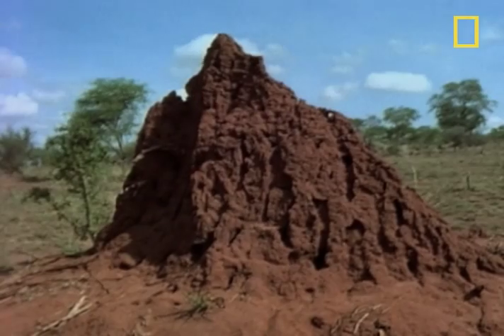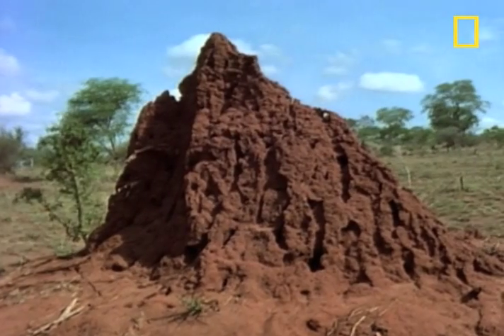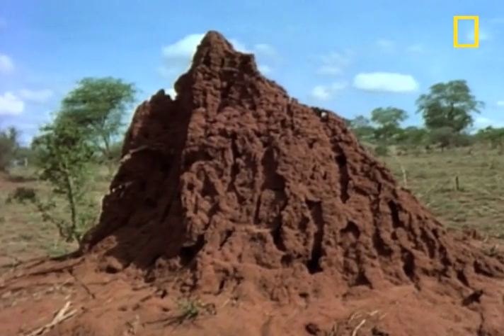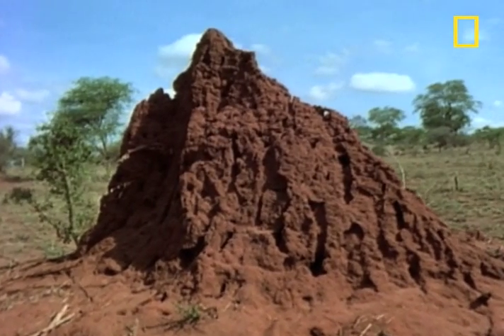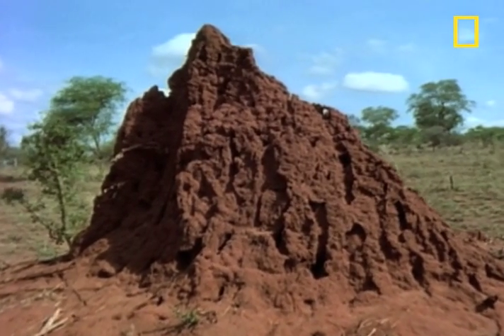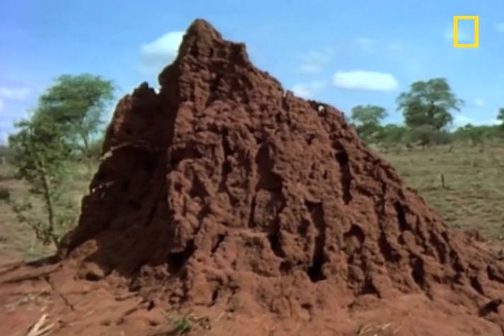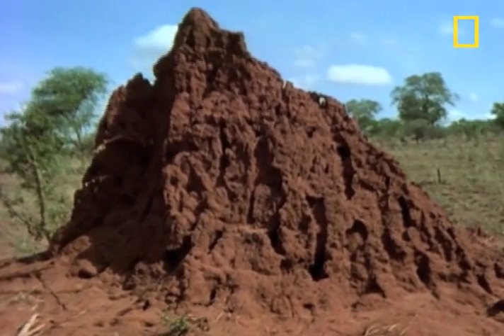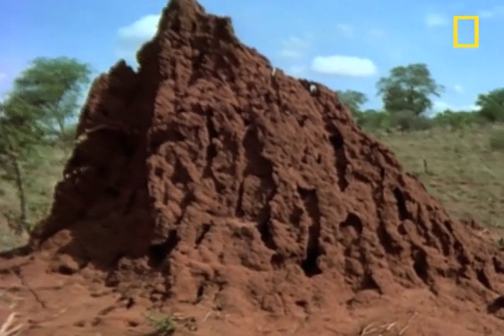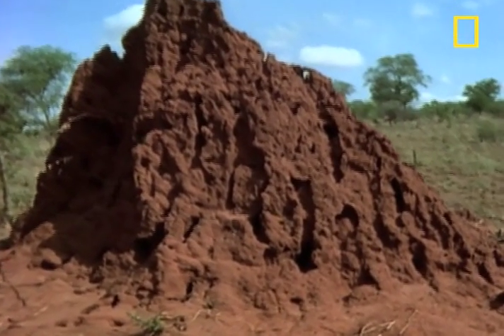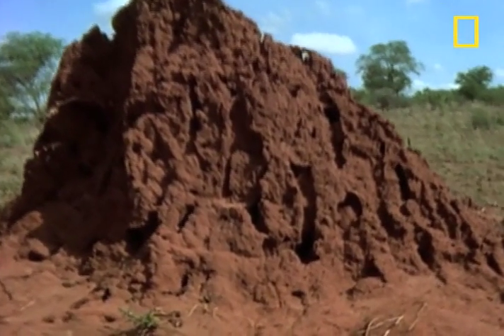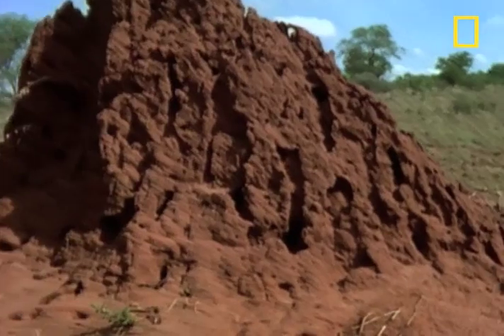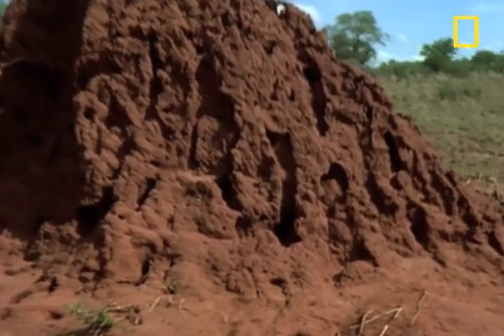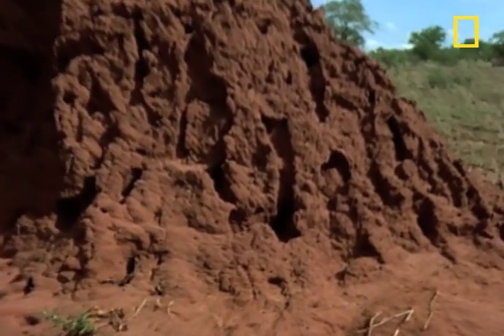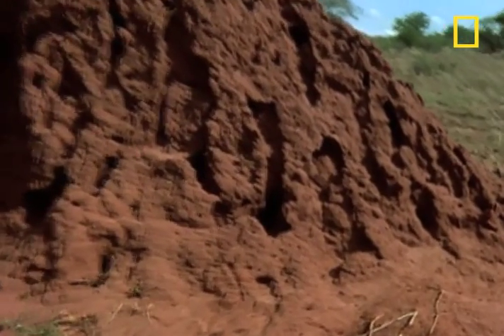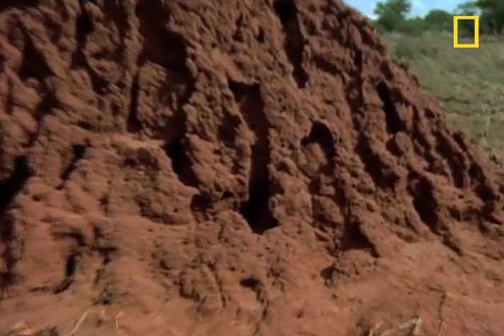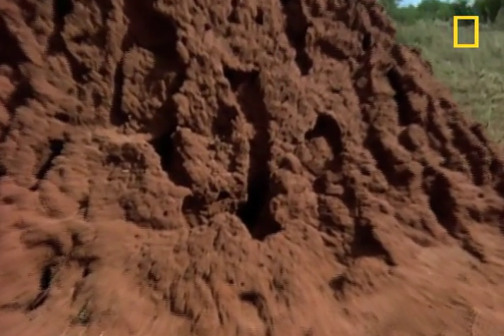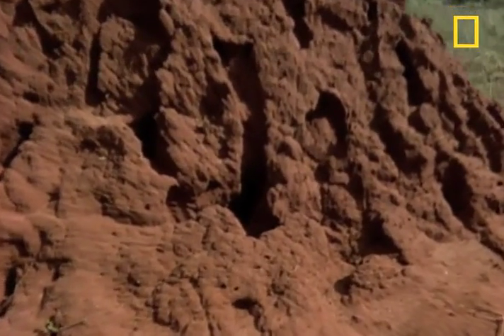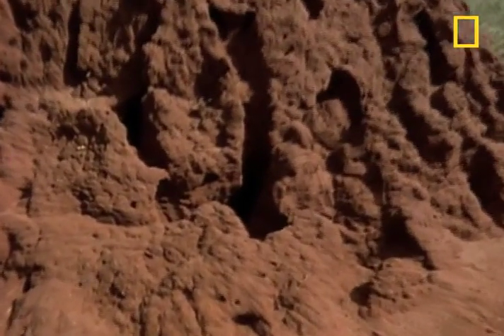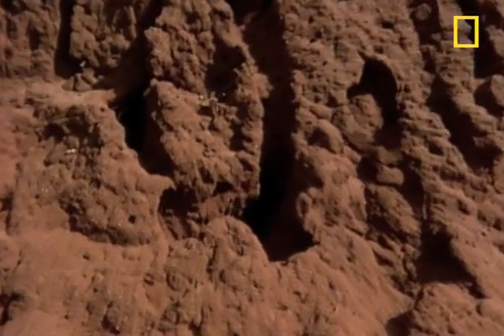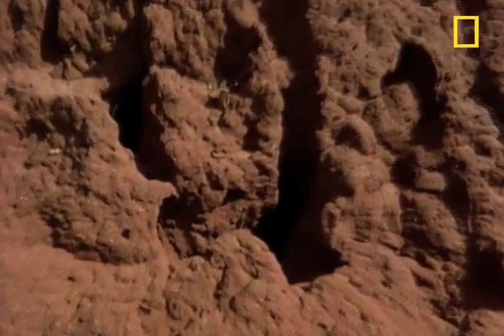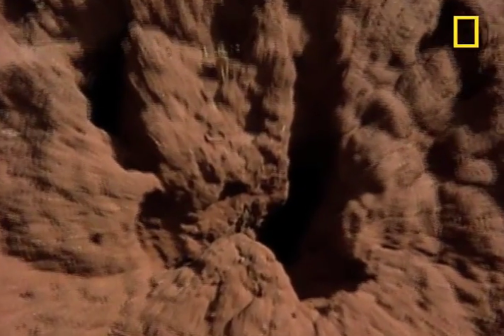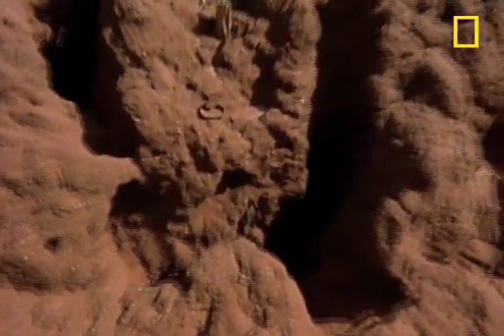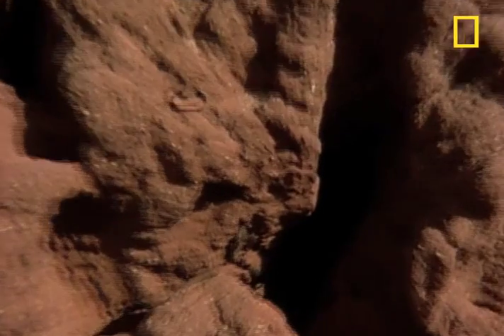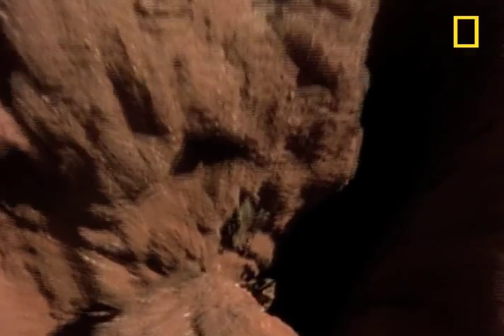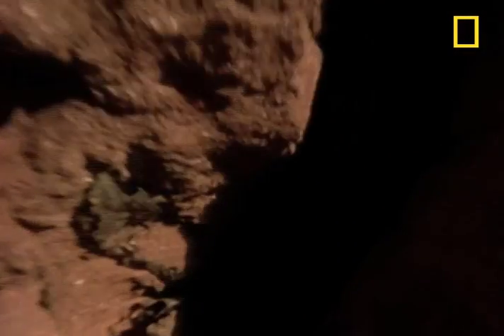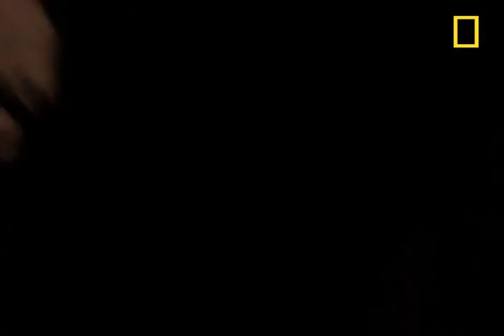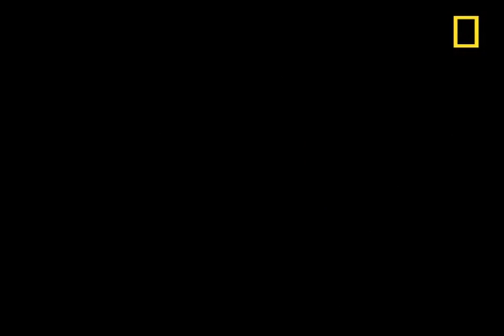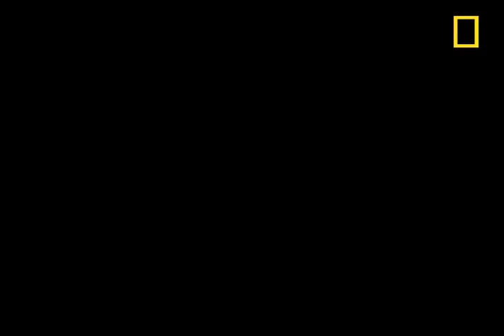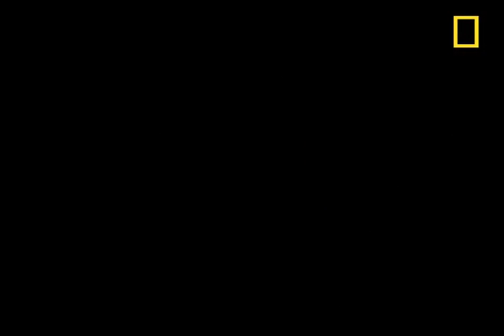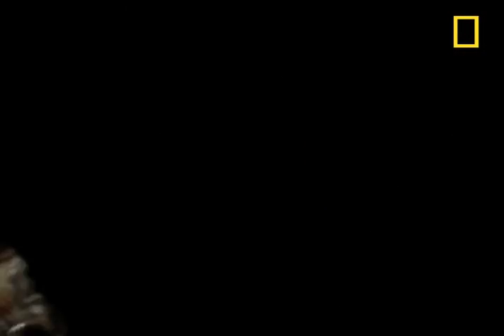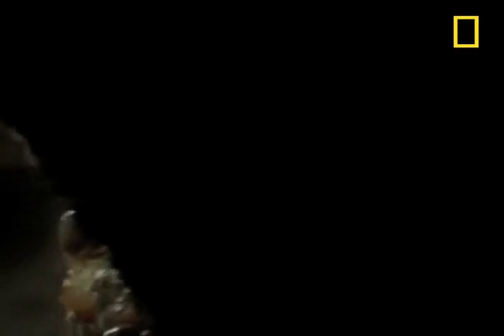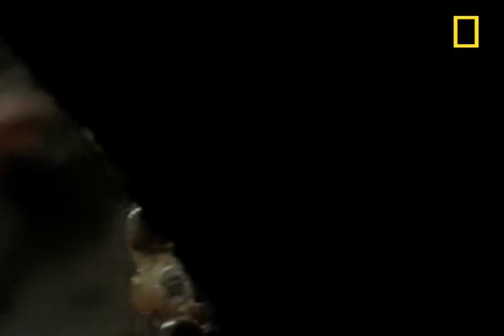Let's go inside one of the most remarkable, most fascinating, and most disgusting places on Earth — and we mean that in the best sense of the word. Let's go inside a termite nest.